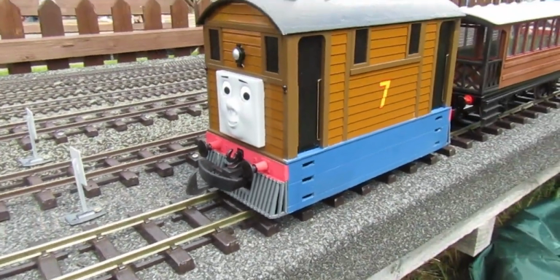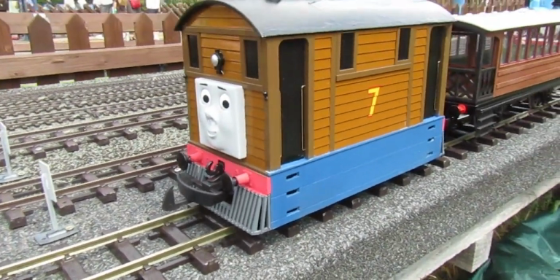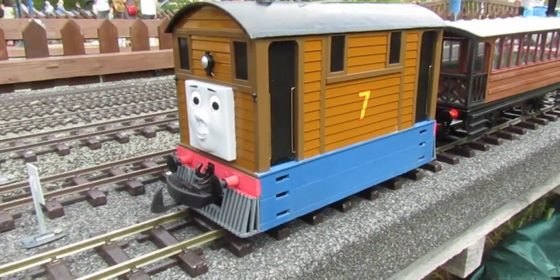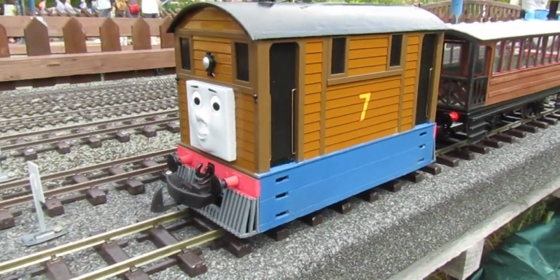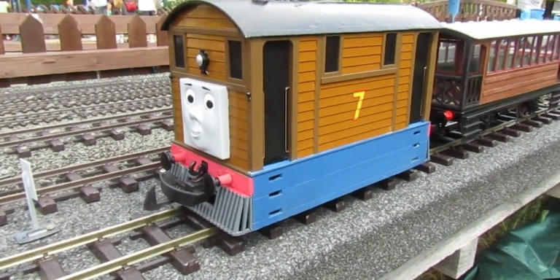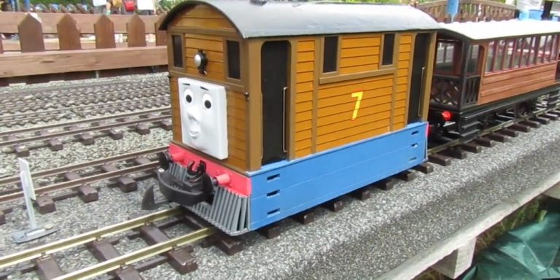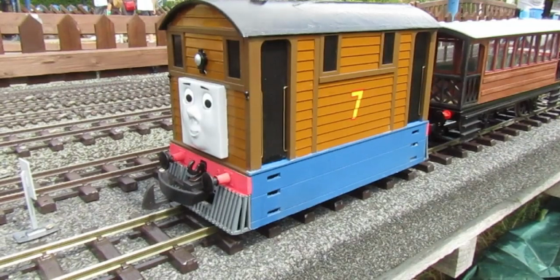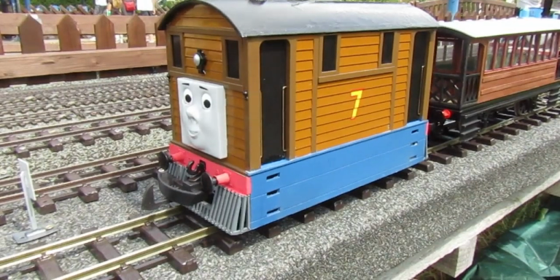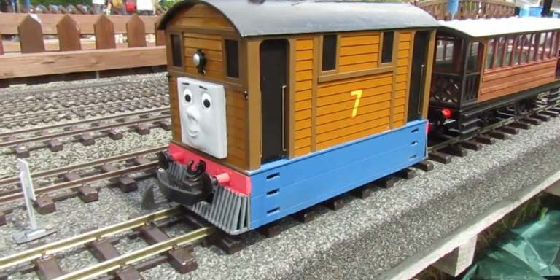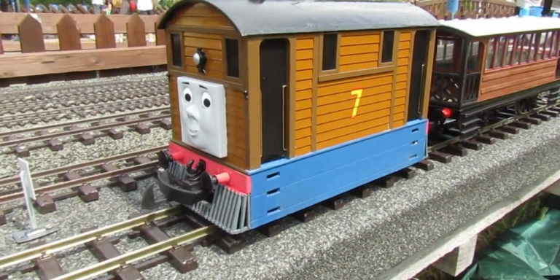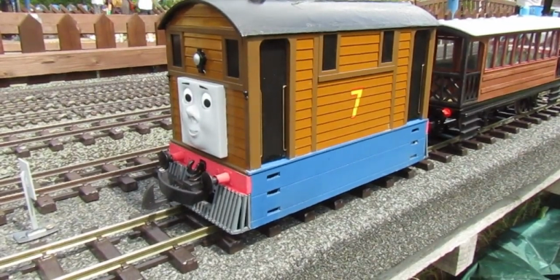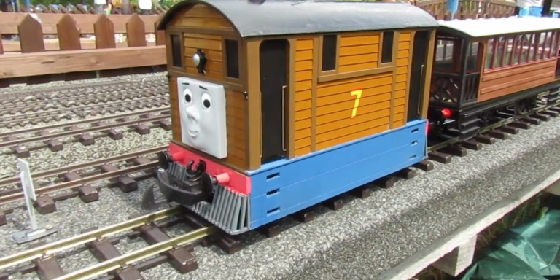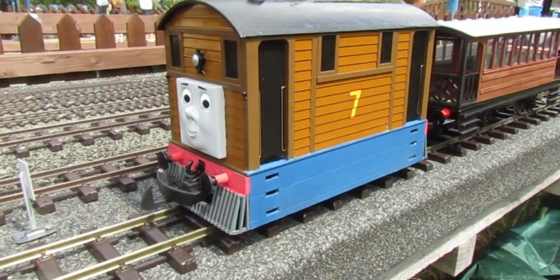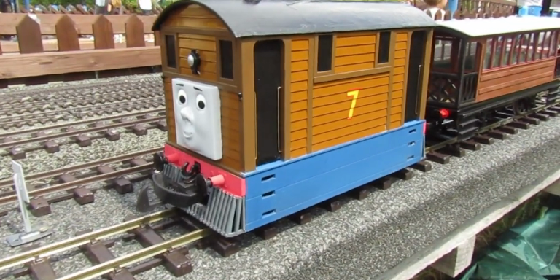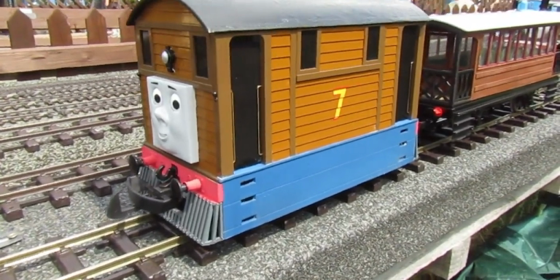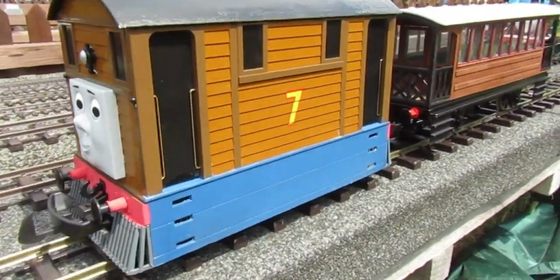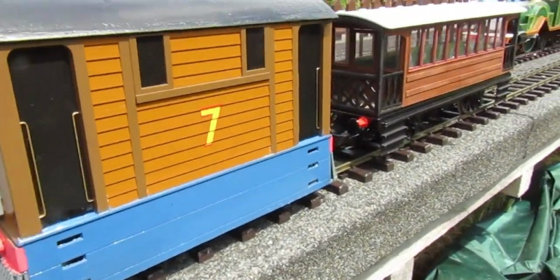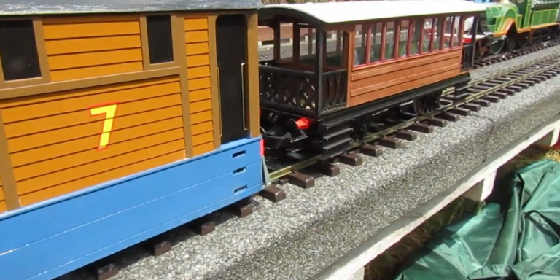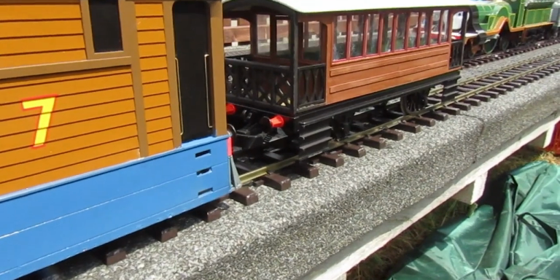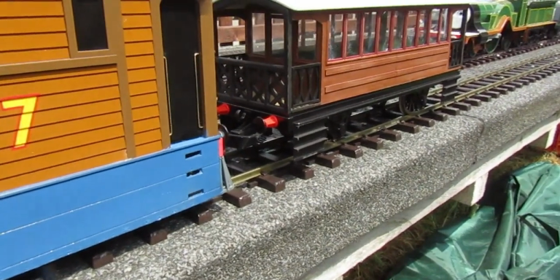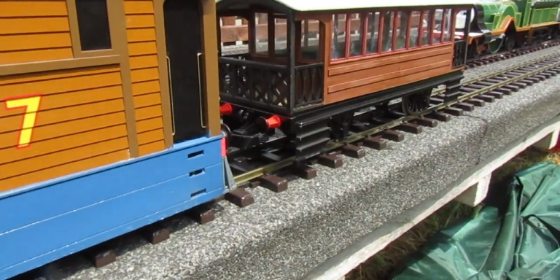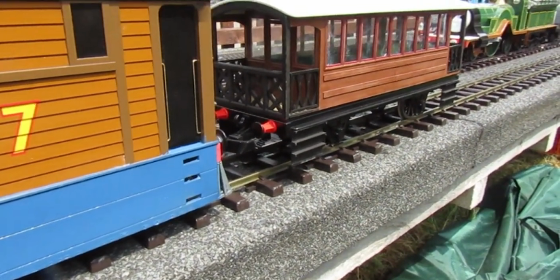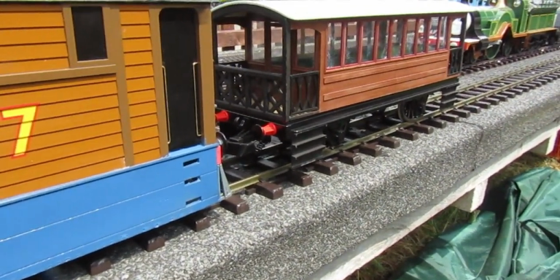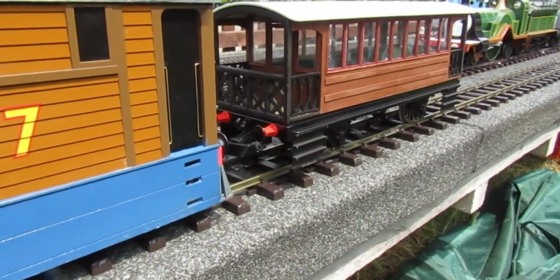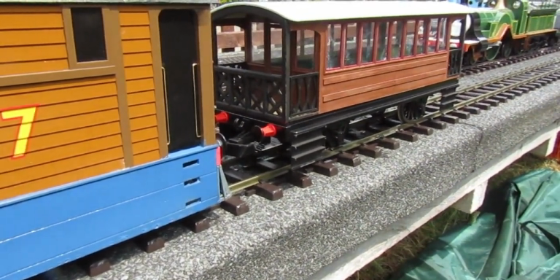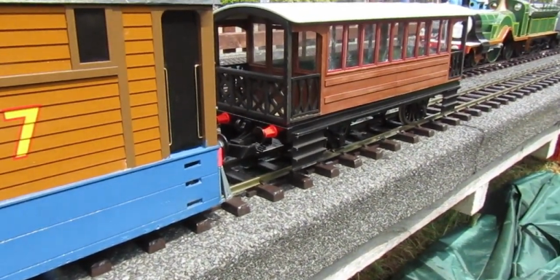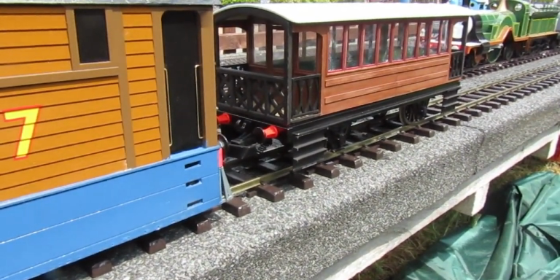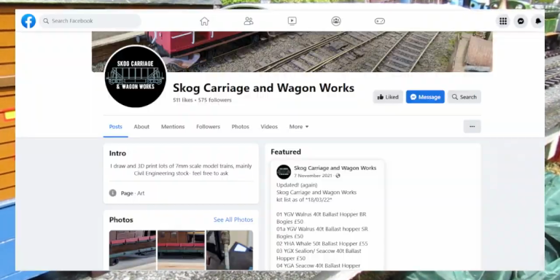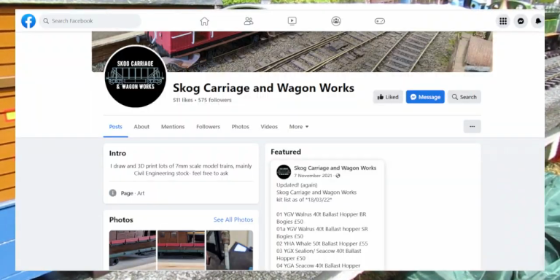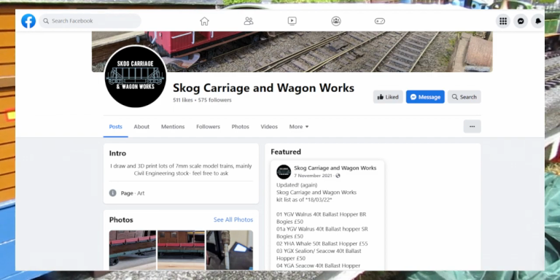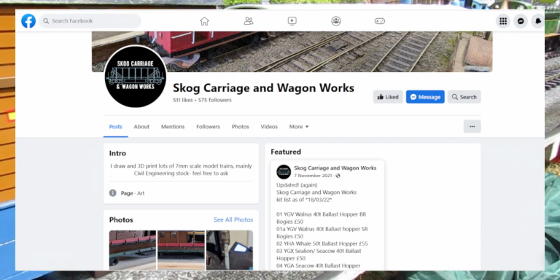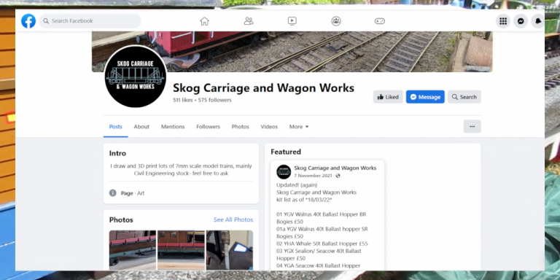For this running session I thought I would let Toby pull his faithful coach Henrietta. This Henrietta was made by my good friend Rob, and he has a Facebook page — go check it out.